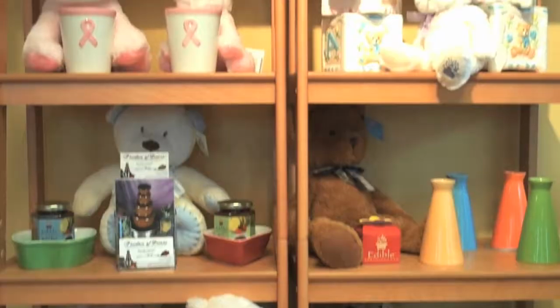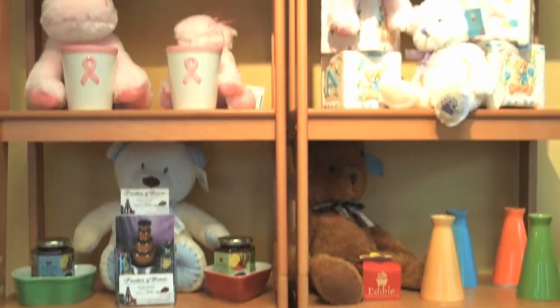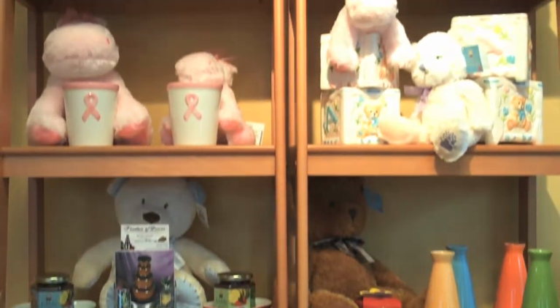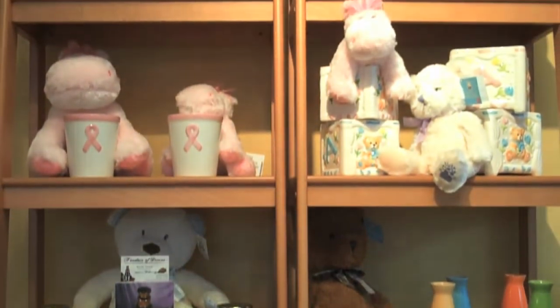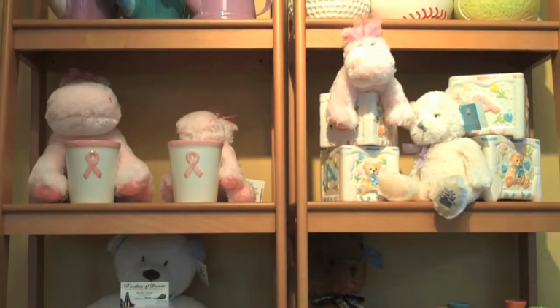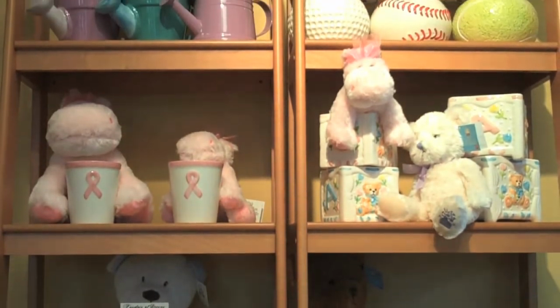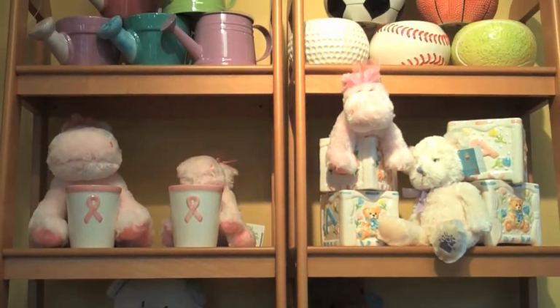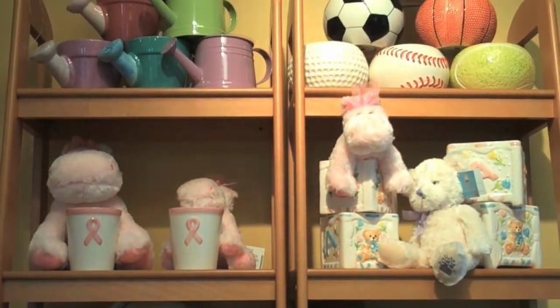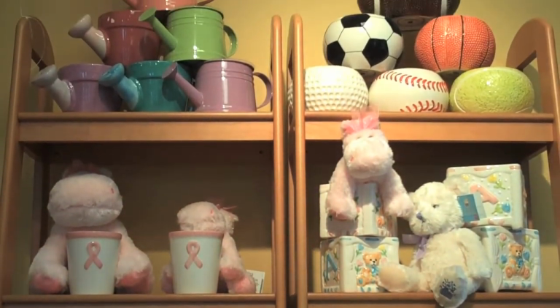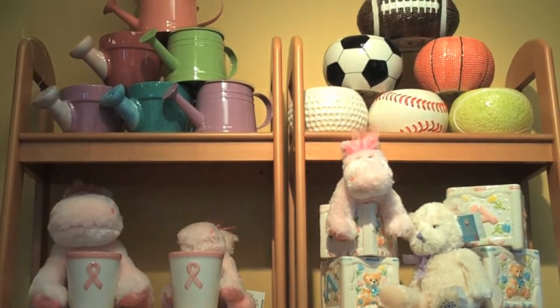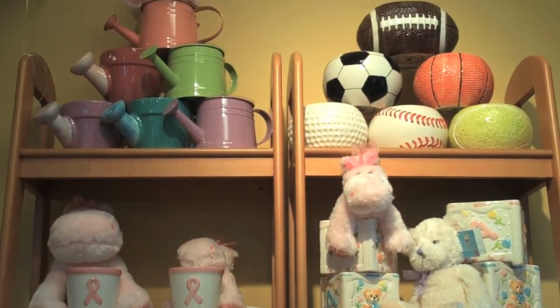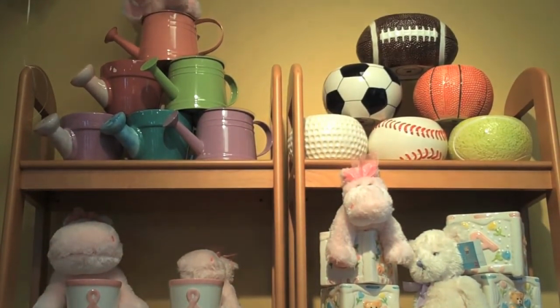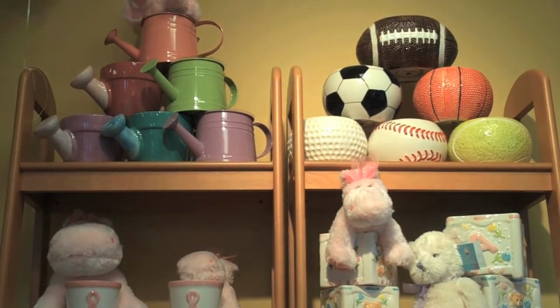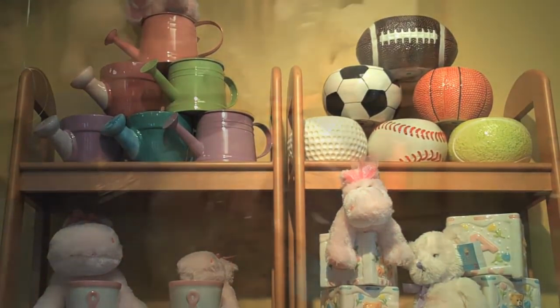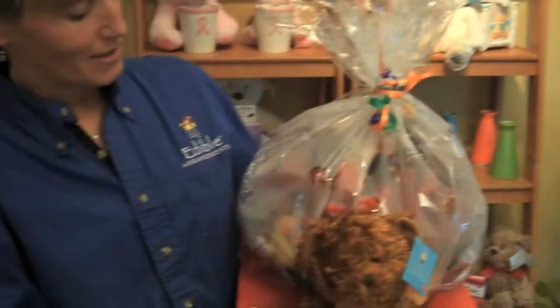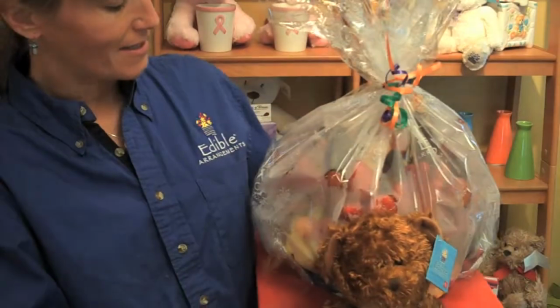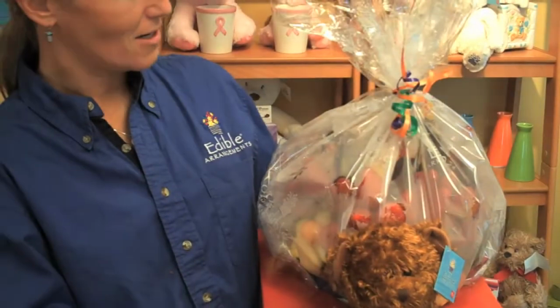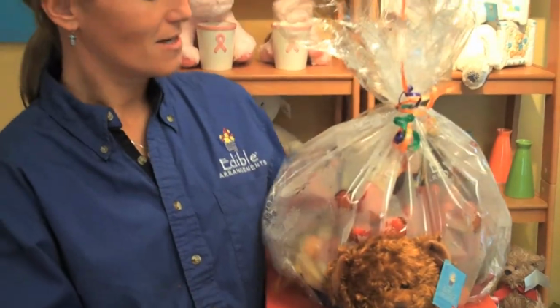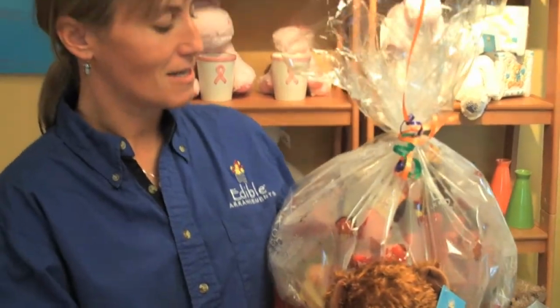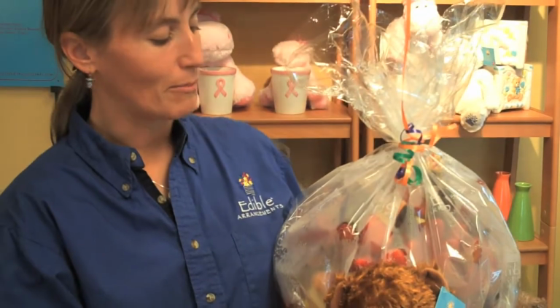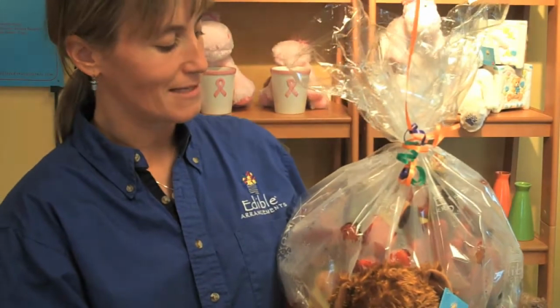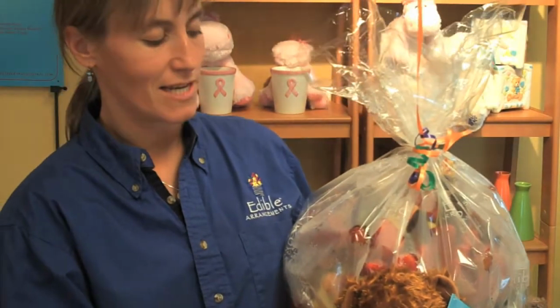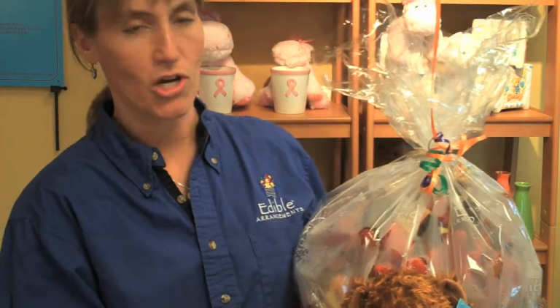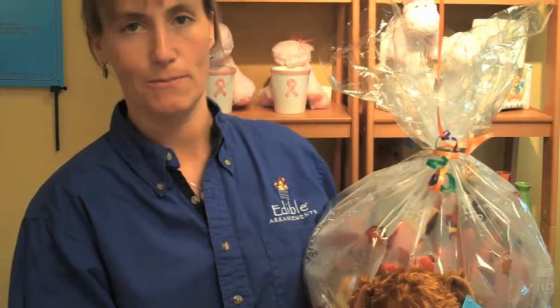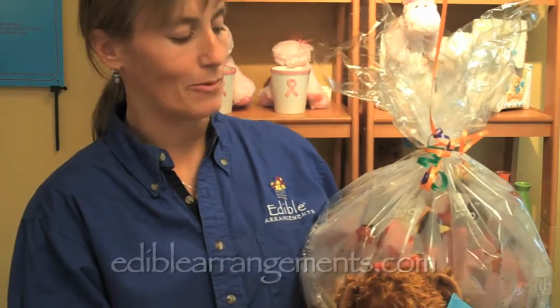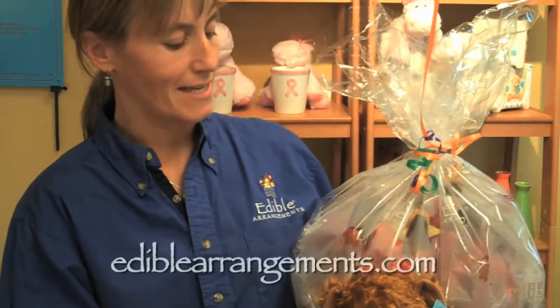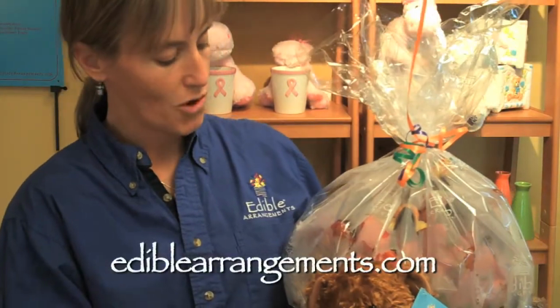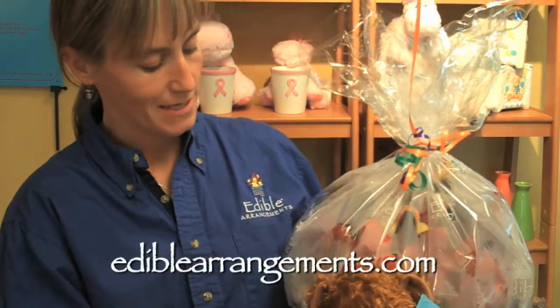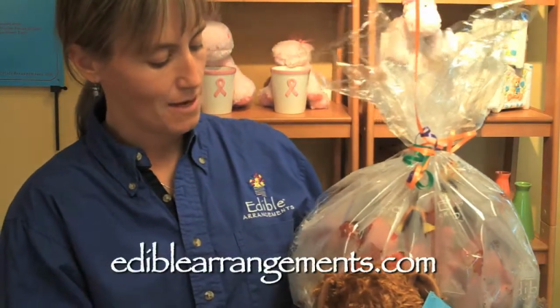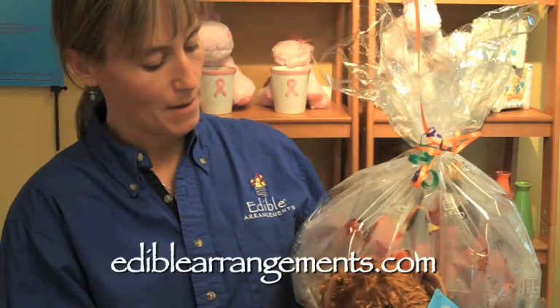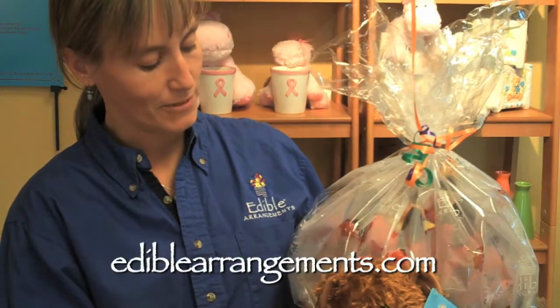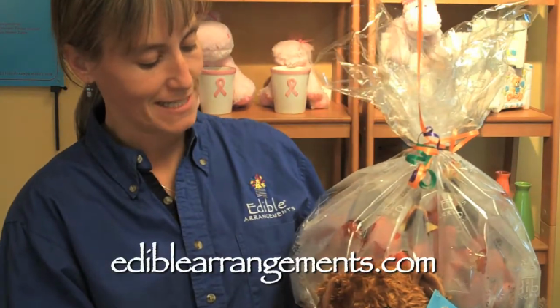Everything comes in a container — there are cakes in containers, and baskets stored in containers. This one is our Apple Blossom, which has chocolate-dipped apples in it, with strawberries and pineapple daisies.